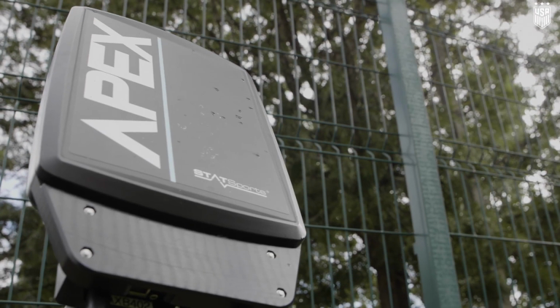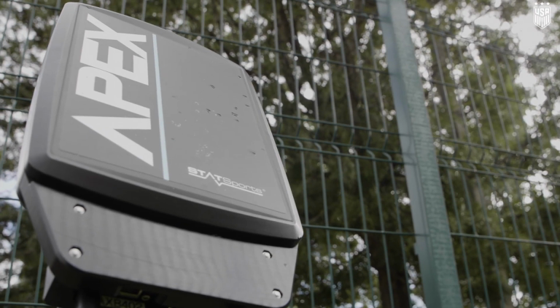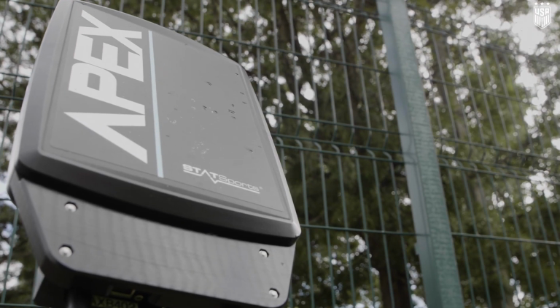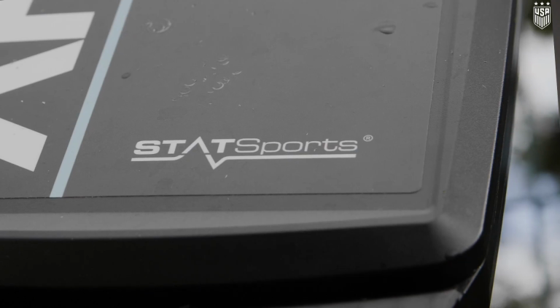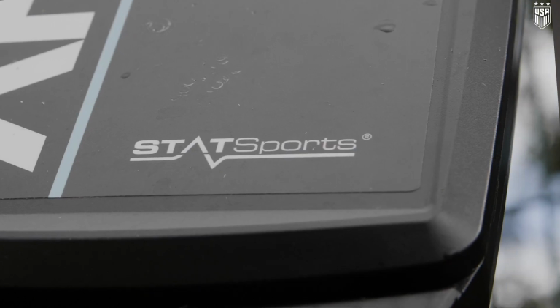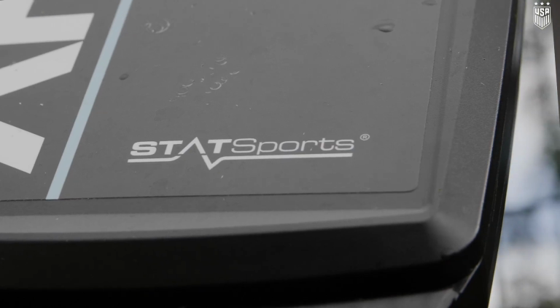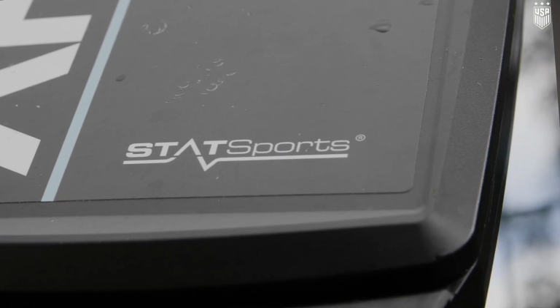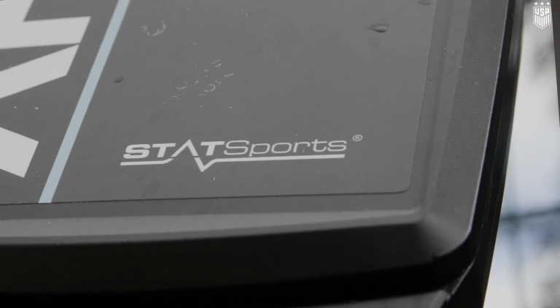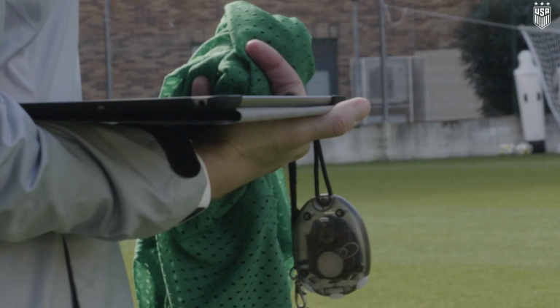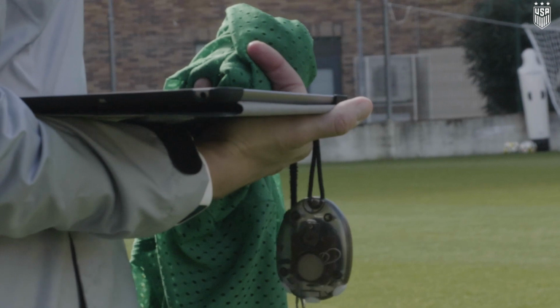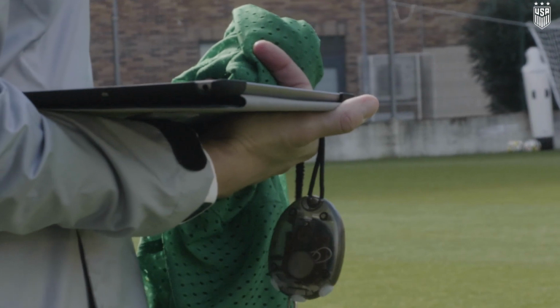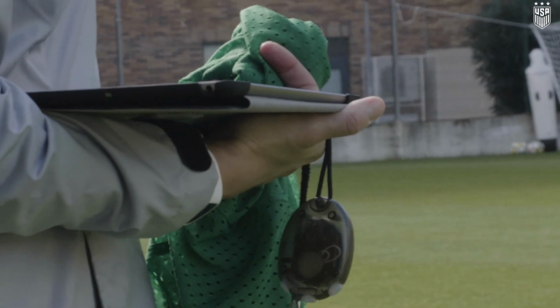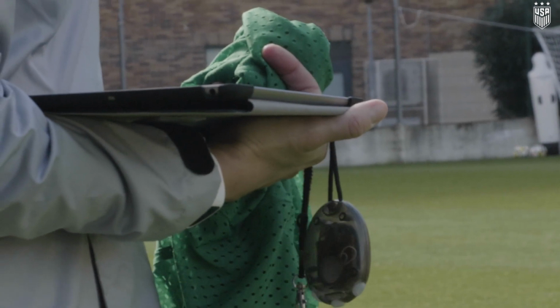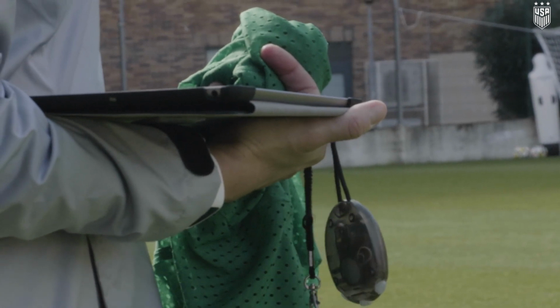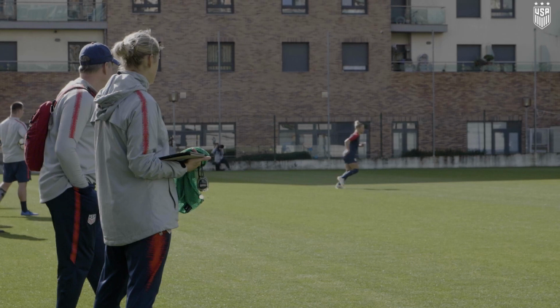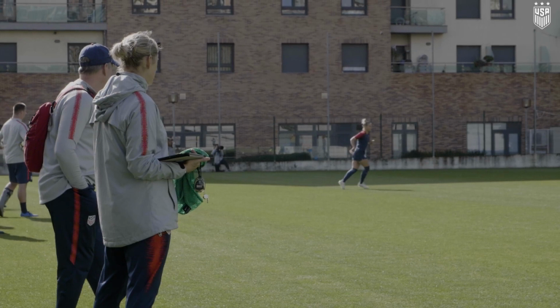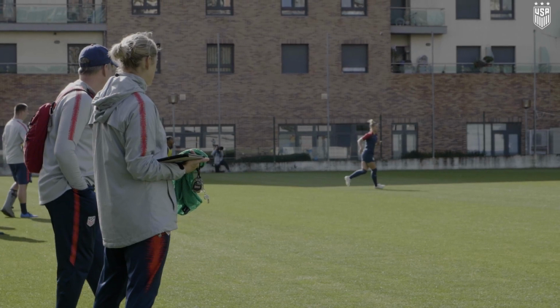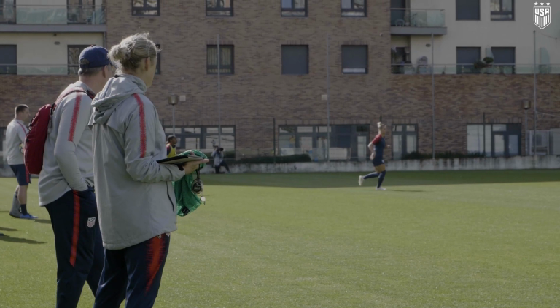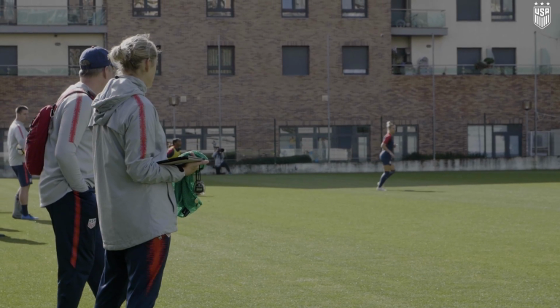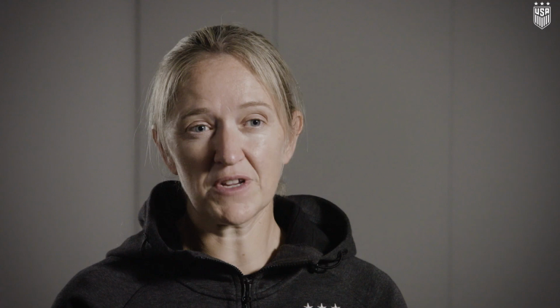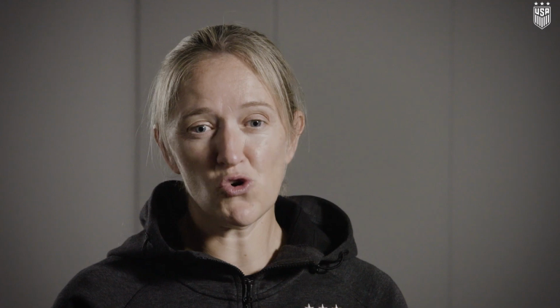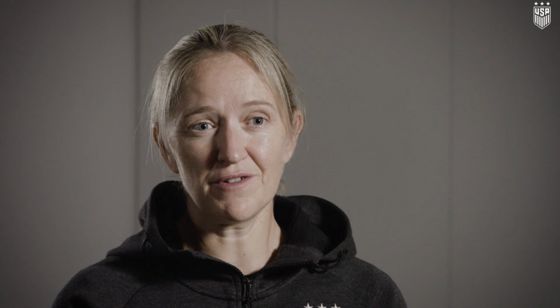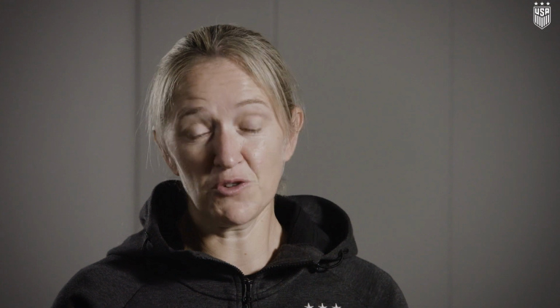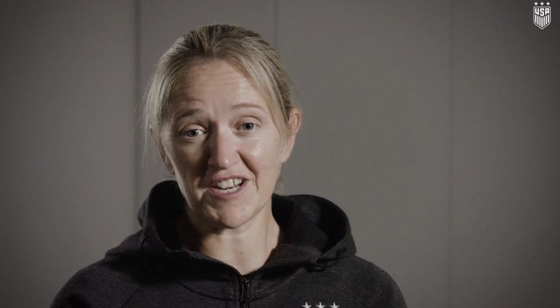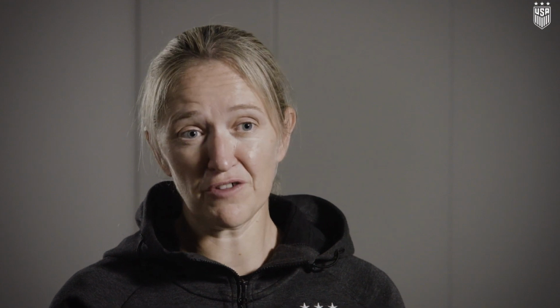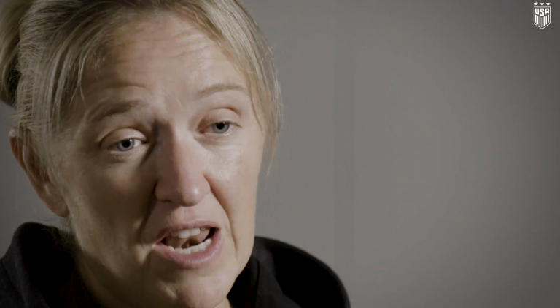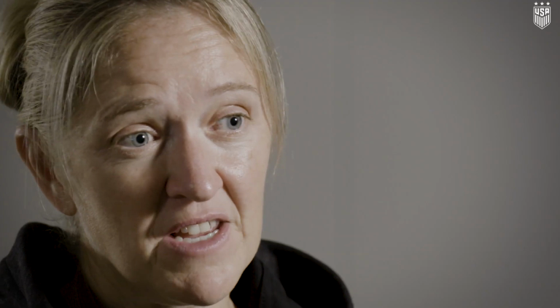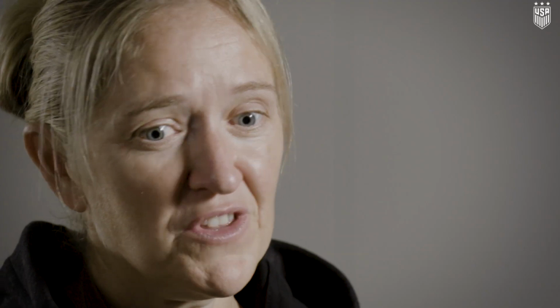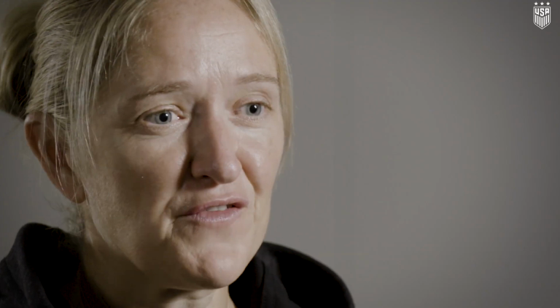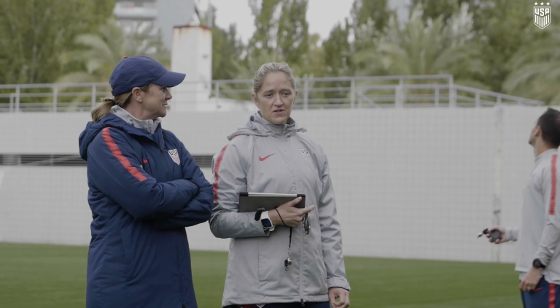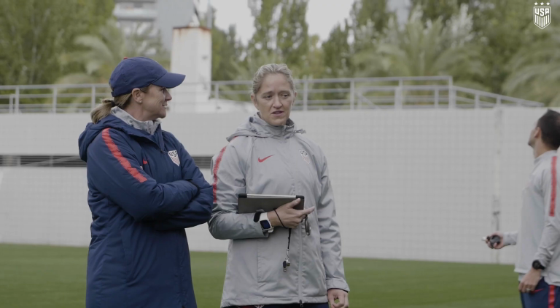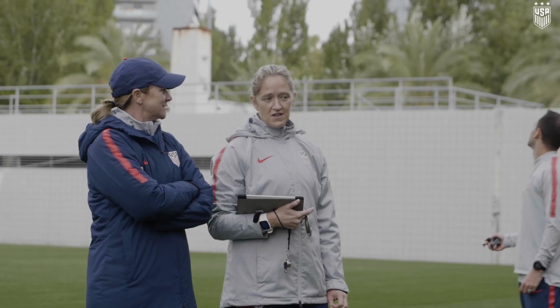With any GPS system it turns out 200-300 metrics, so part of the whole process is really fine-tuning what are the key metrics important for you as a practitioner, for the players, but also for the coaches and their style of play.